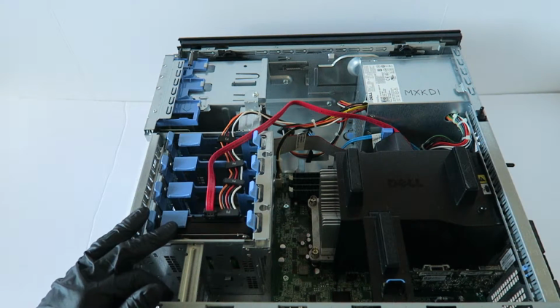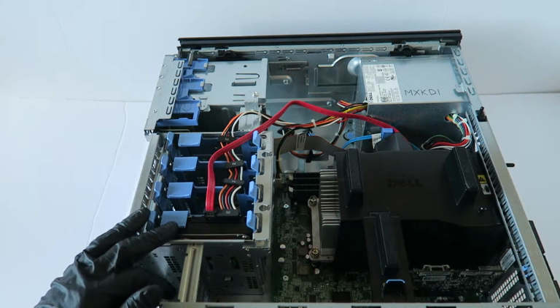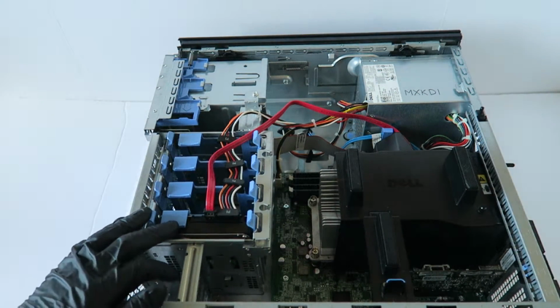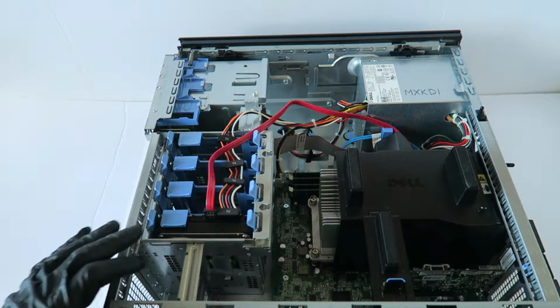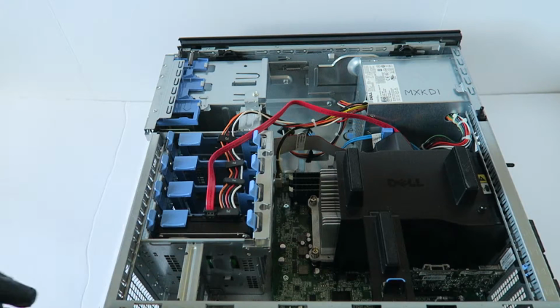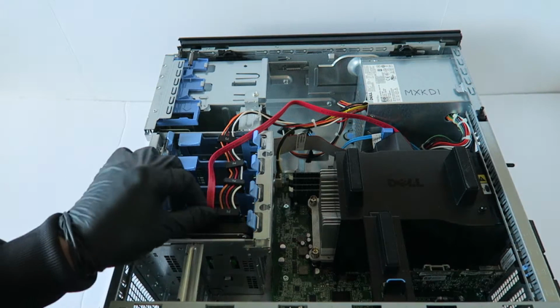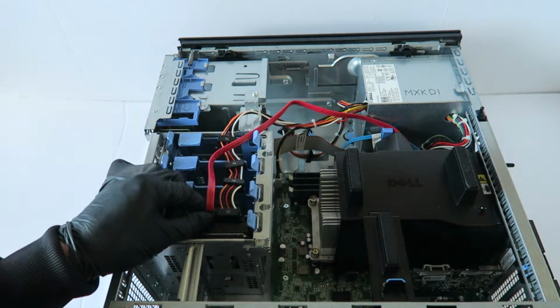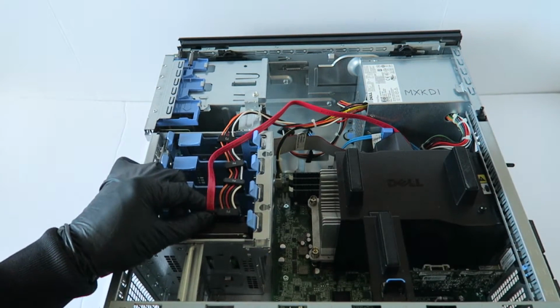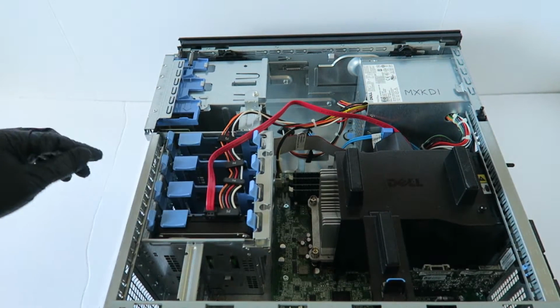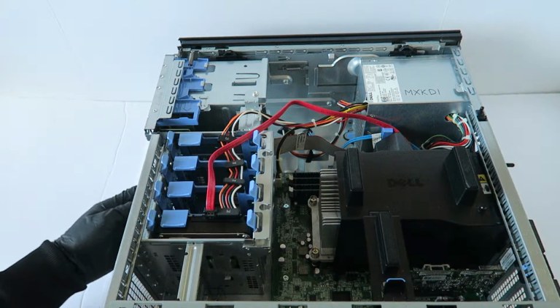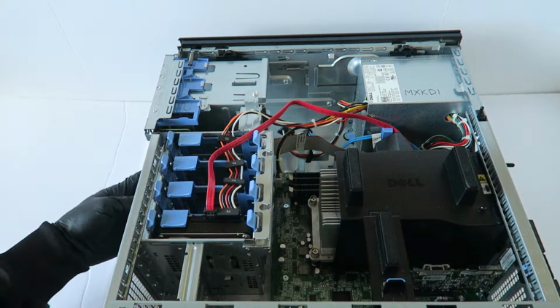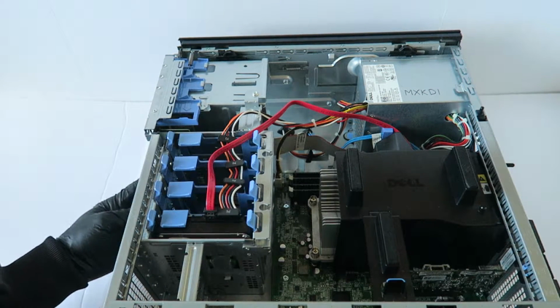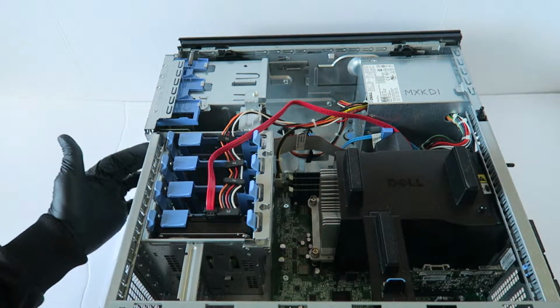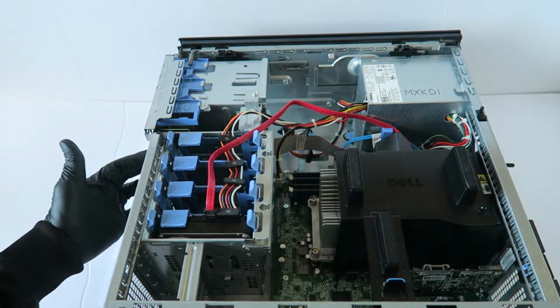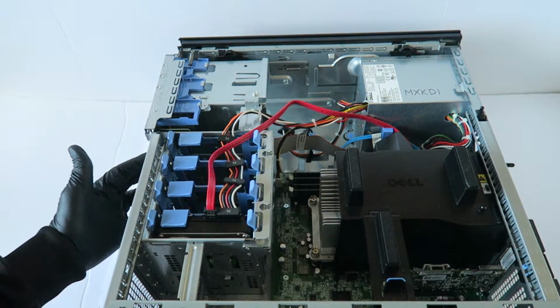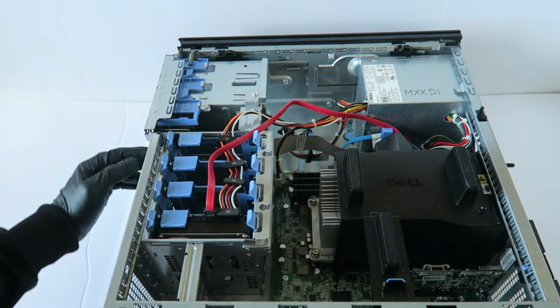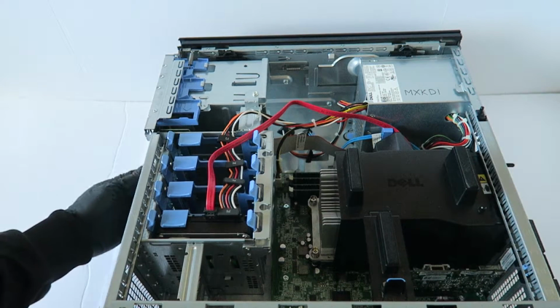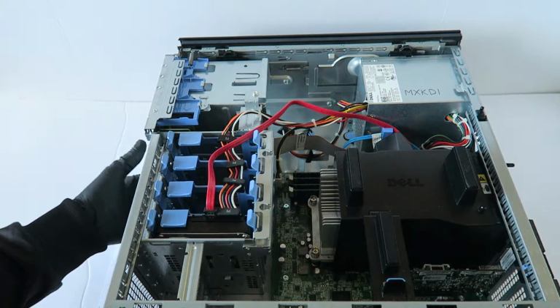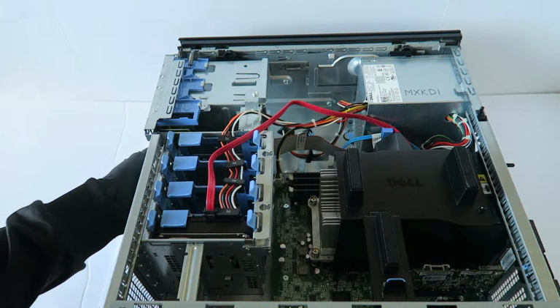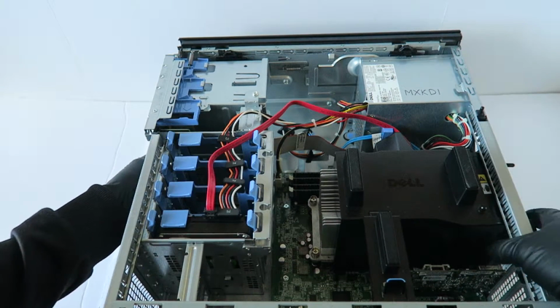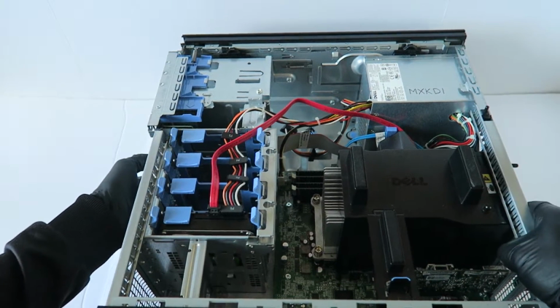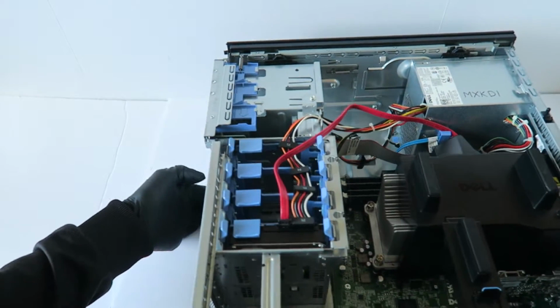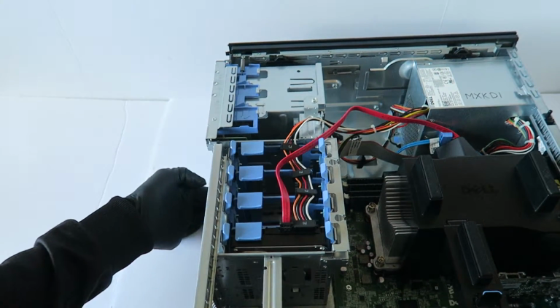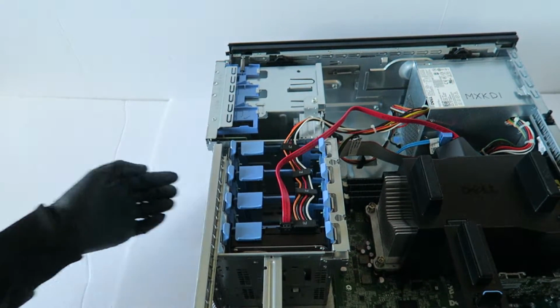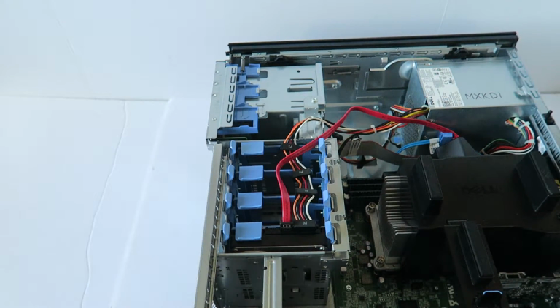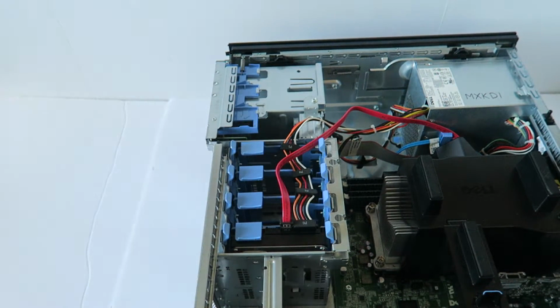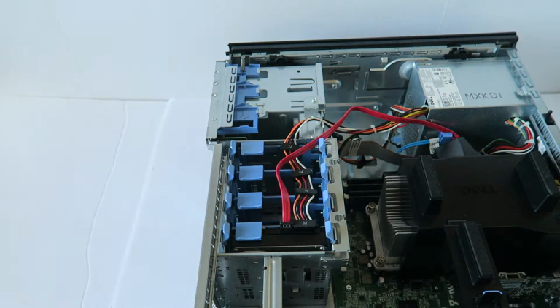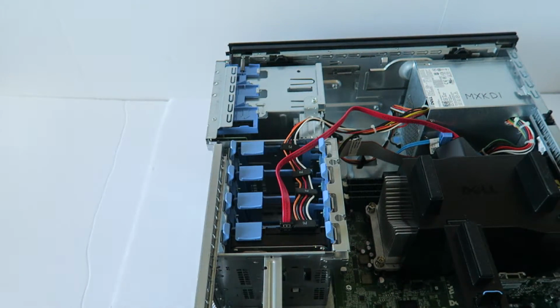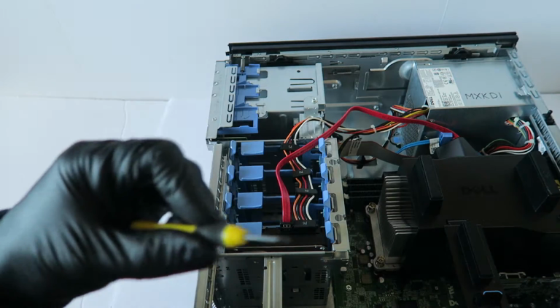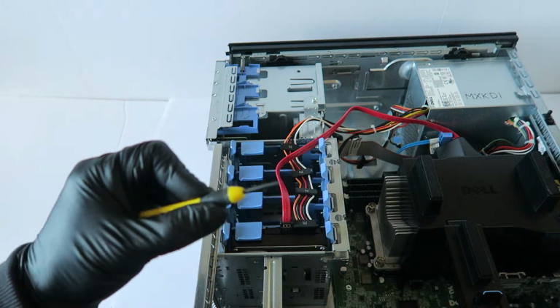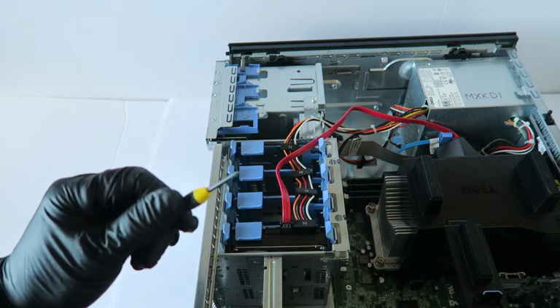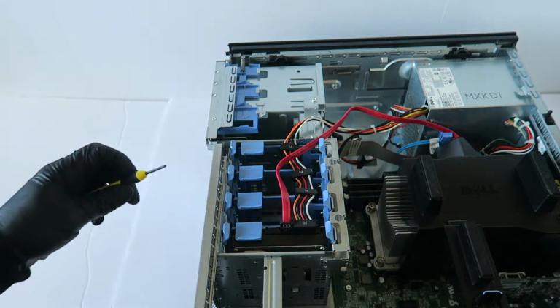Now I'm going to go ahead and remove the front panel right here — this little piece where the USB is. You have to use a mini Phillips screwdriver.